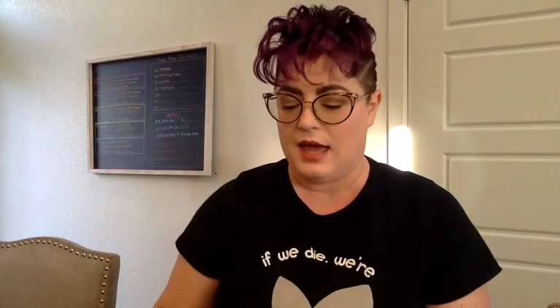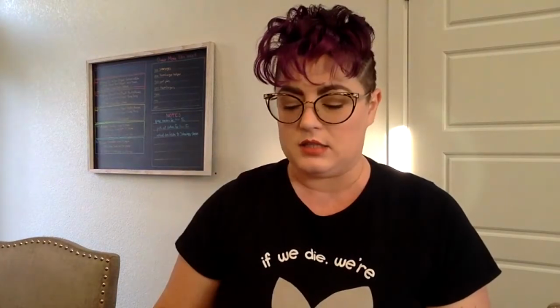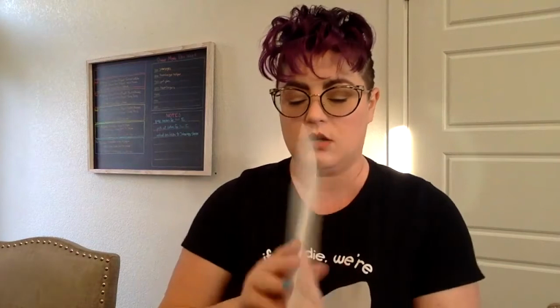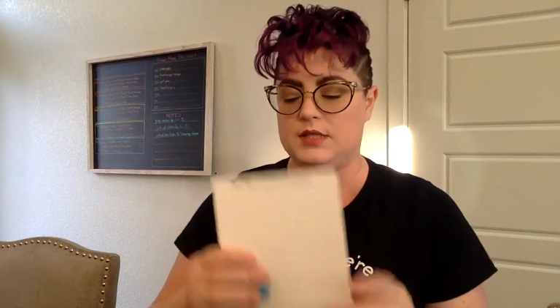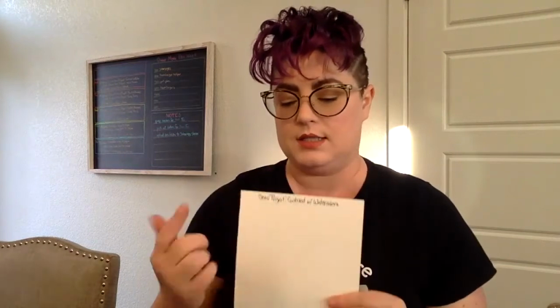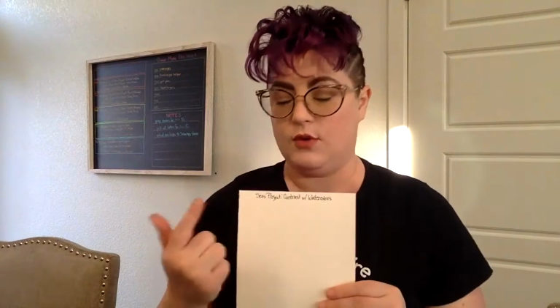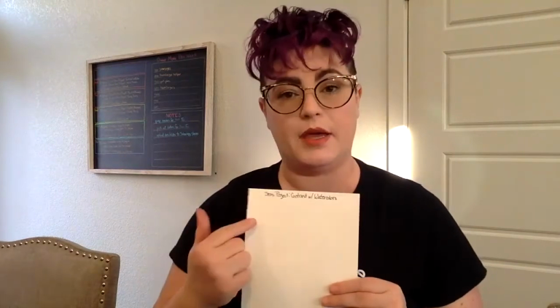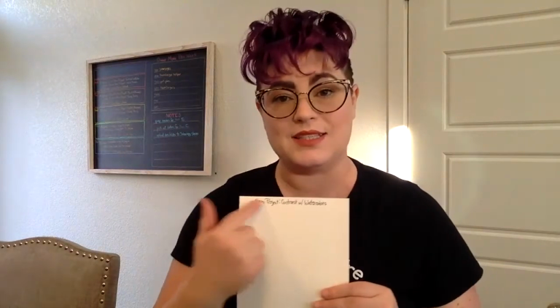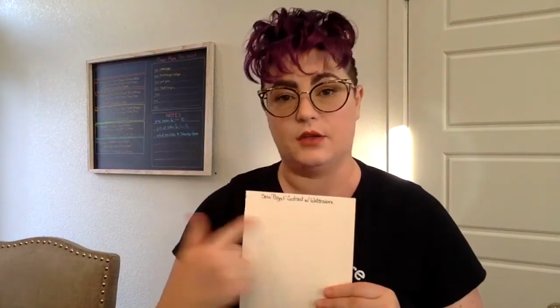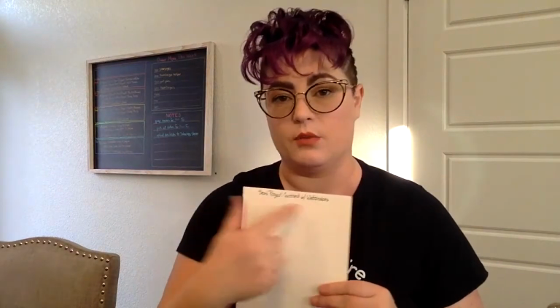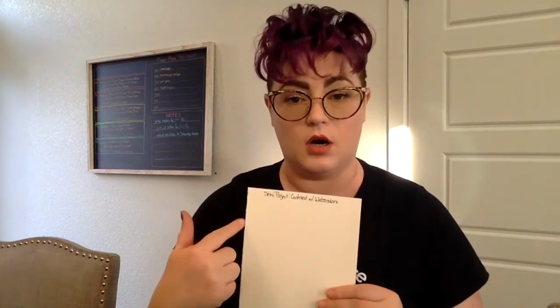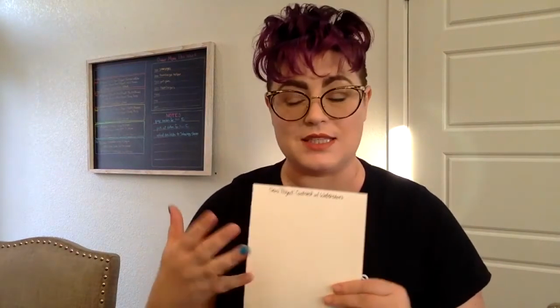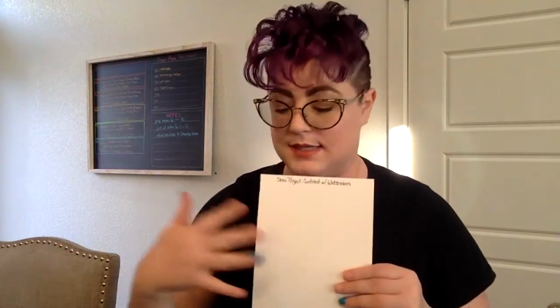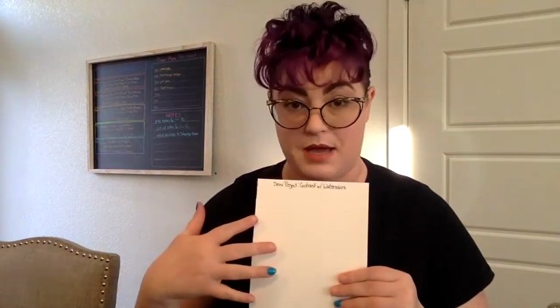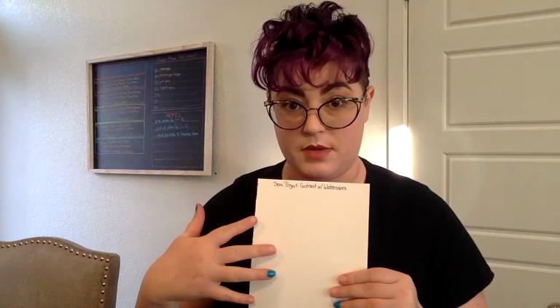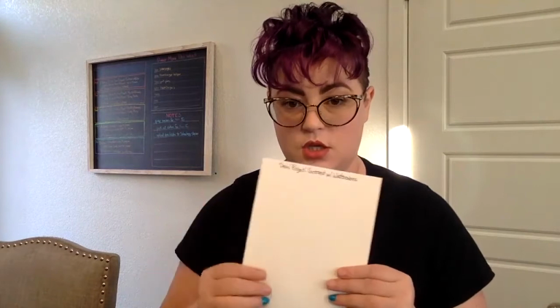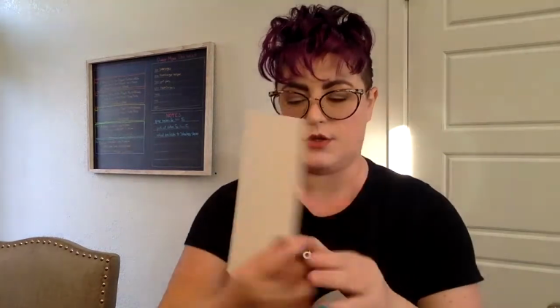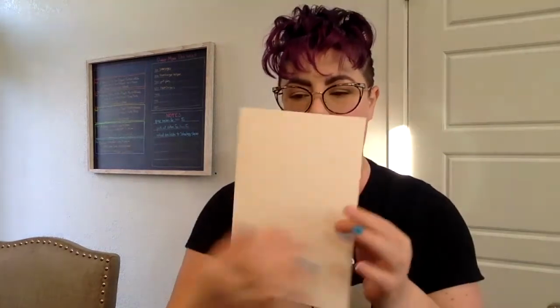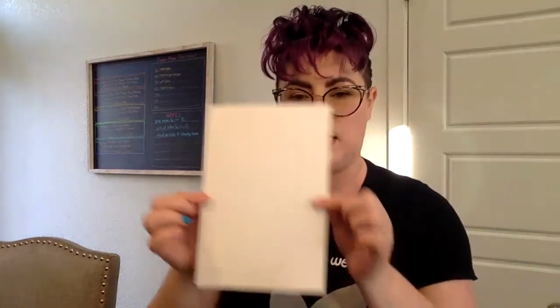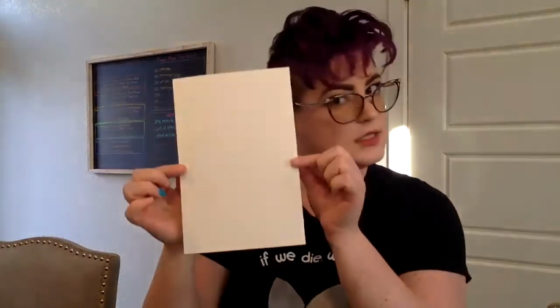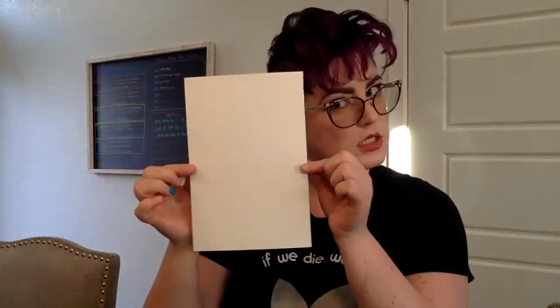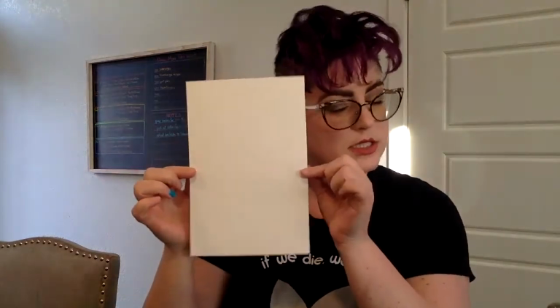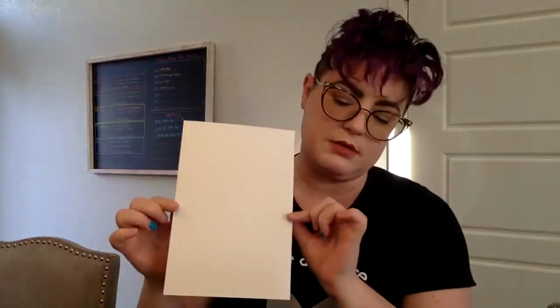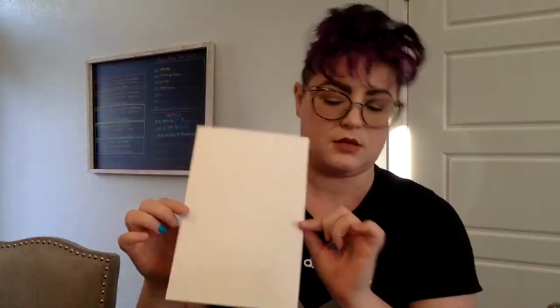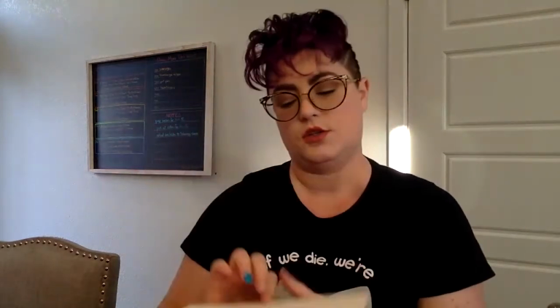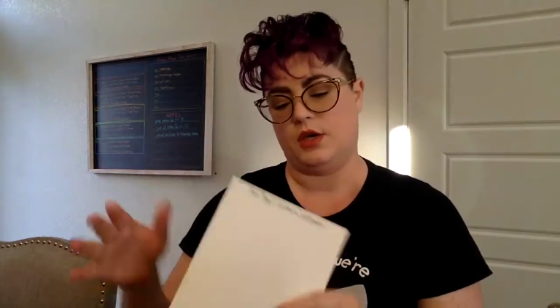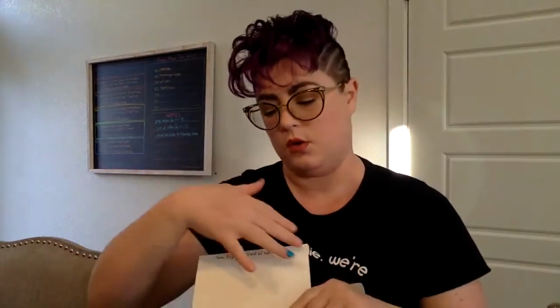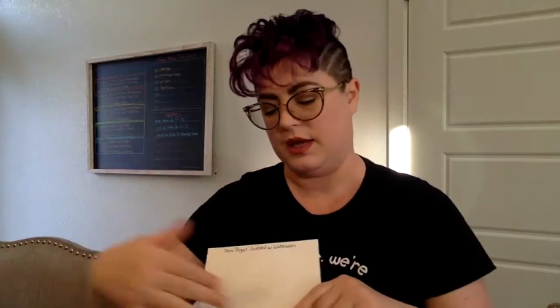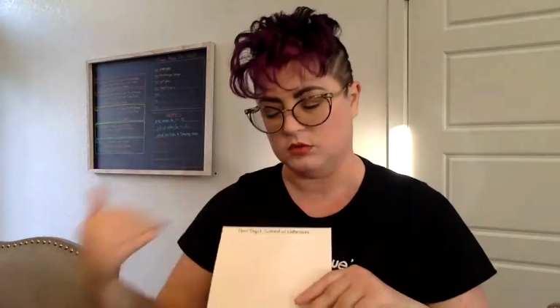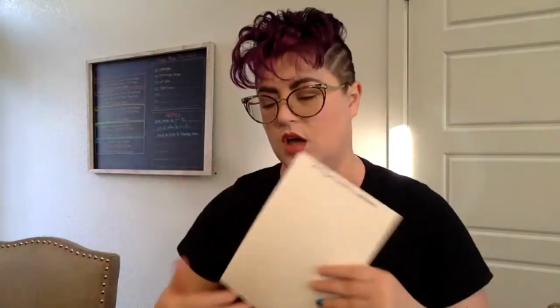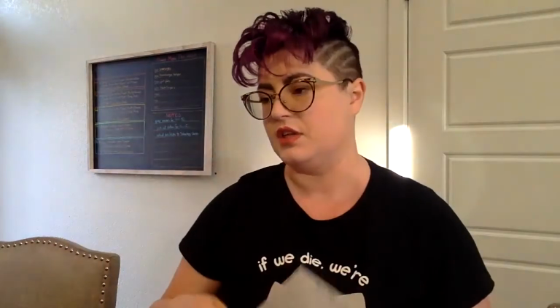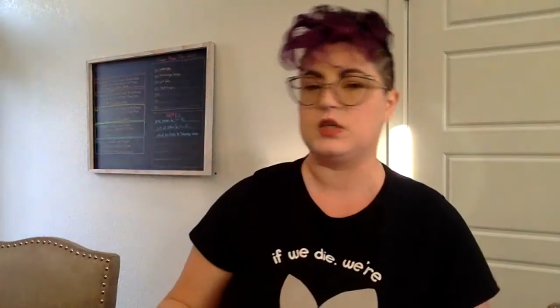If you have a paper that has a title already written on it, this is the back of the page. So you're going to be using this side — it's perfectly blank so that way you don't go over your name or other things on it.